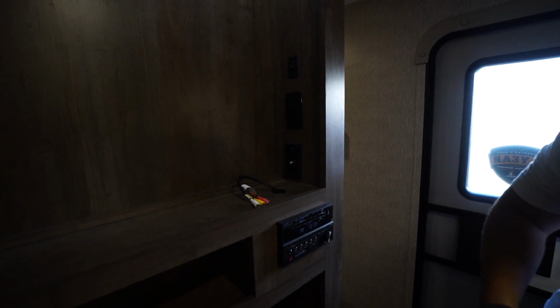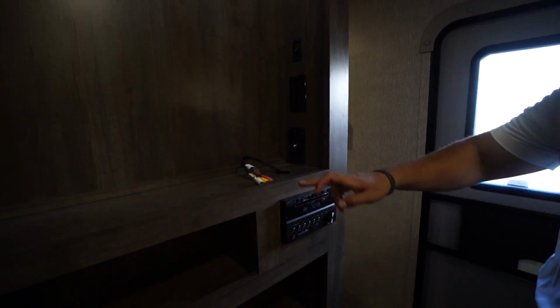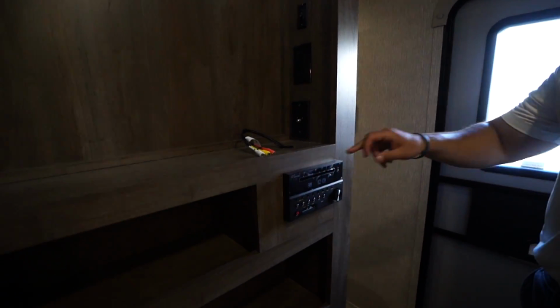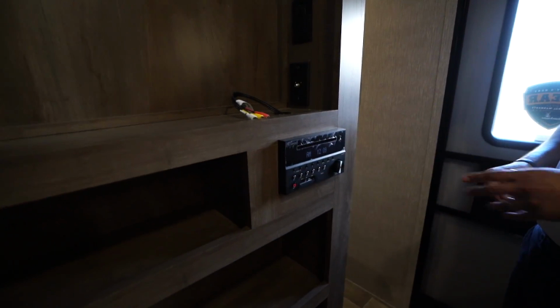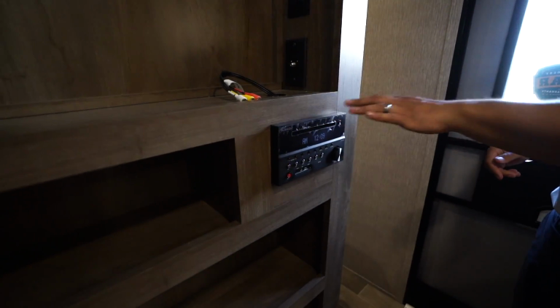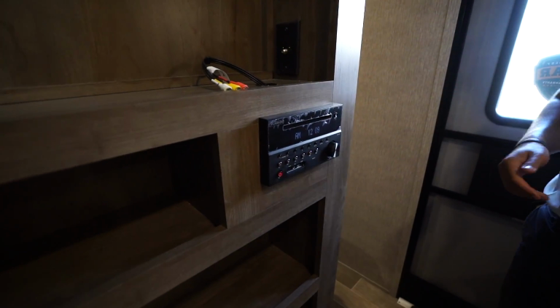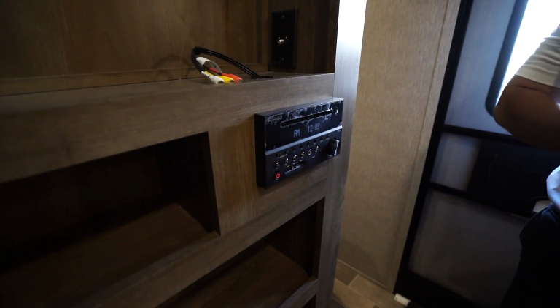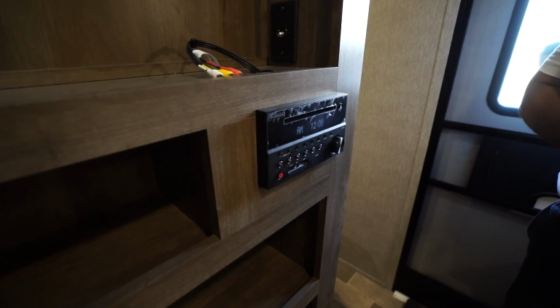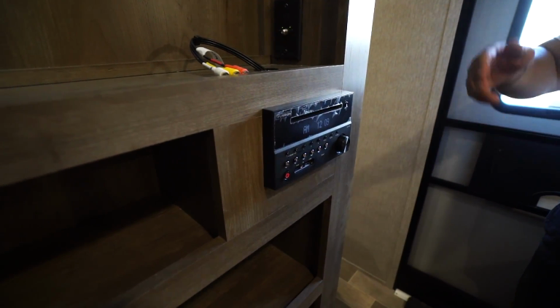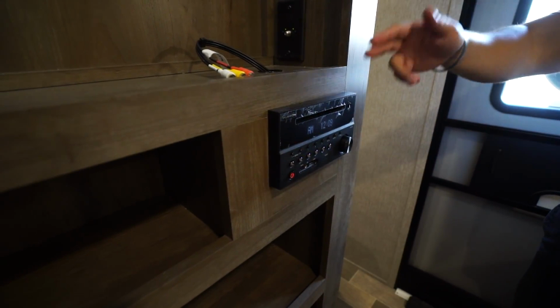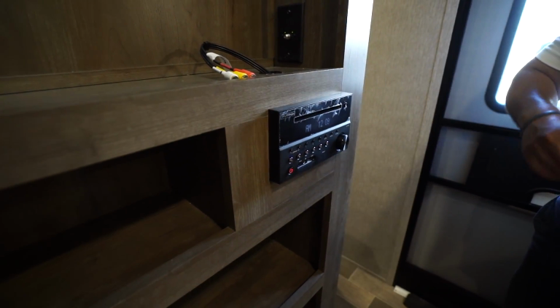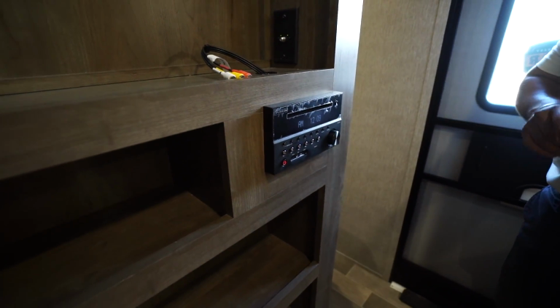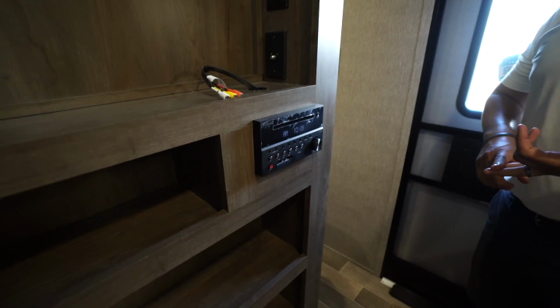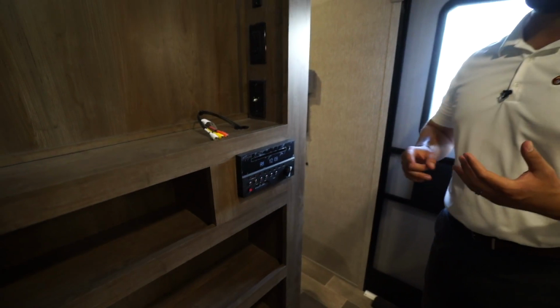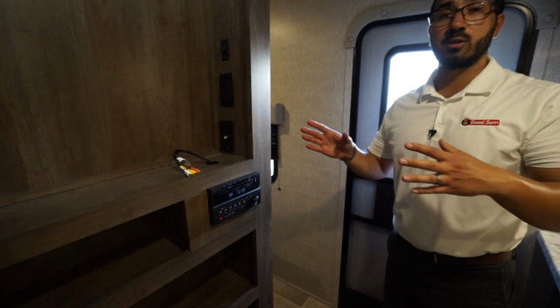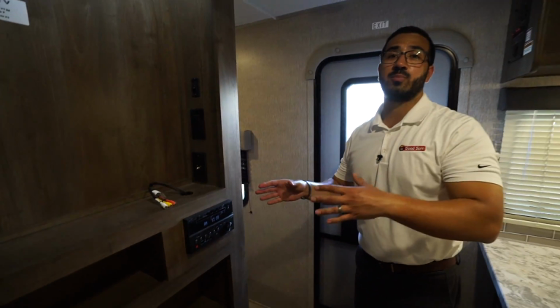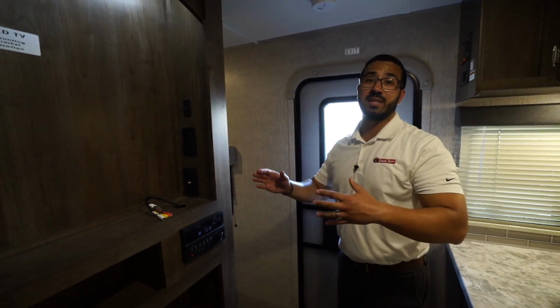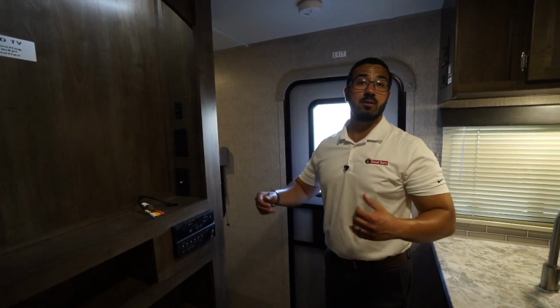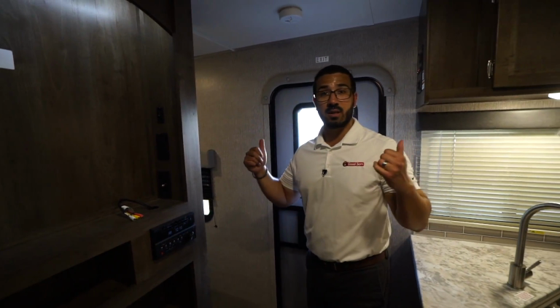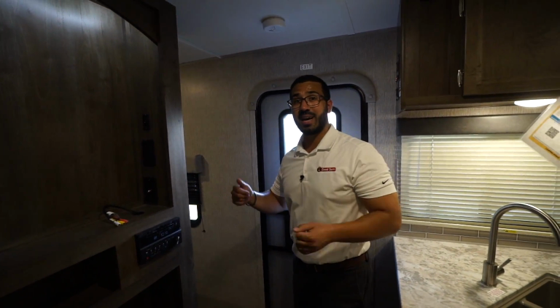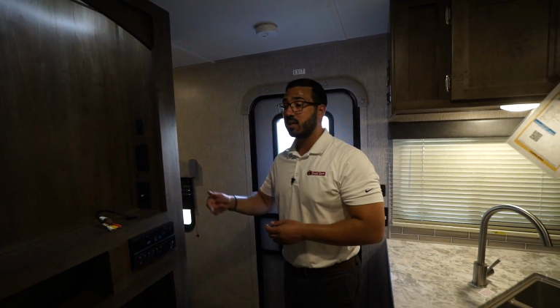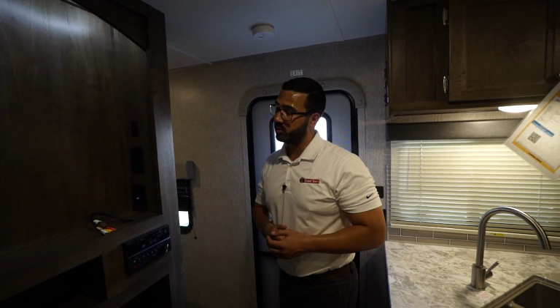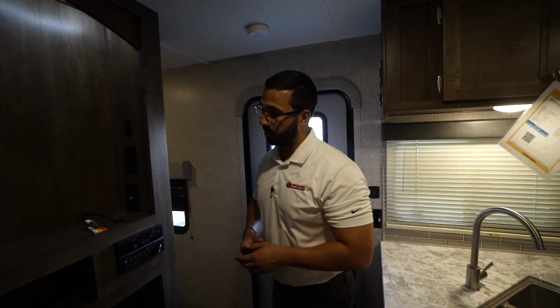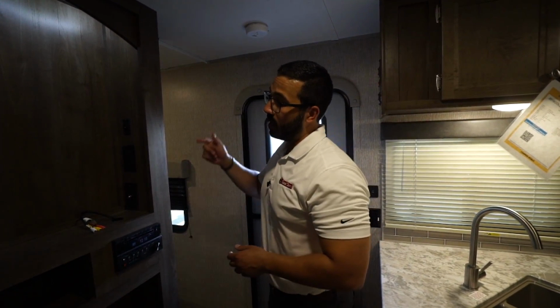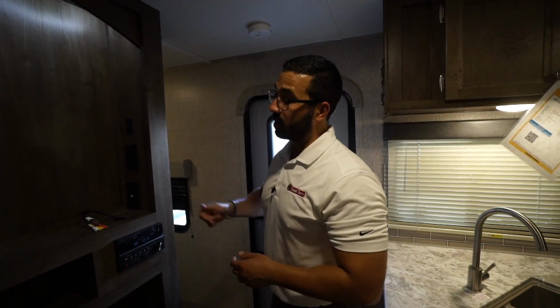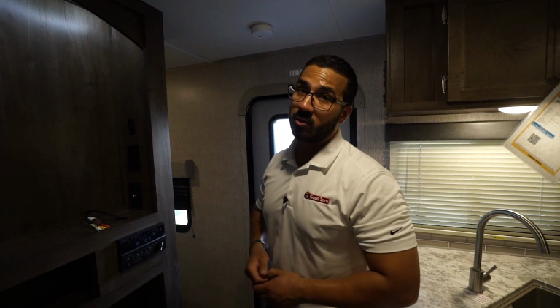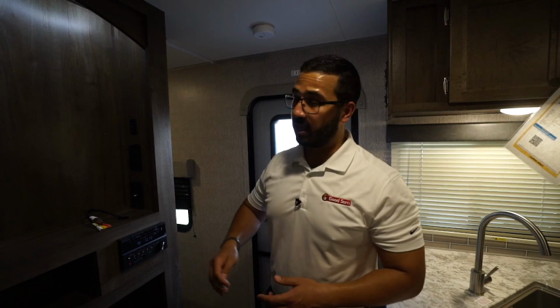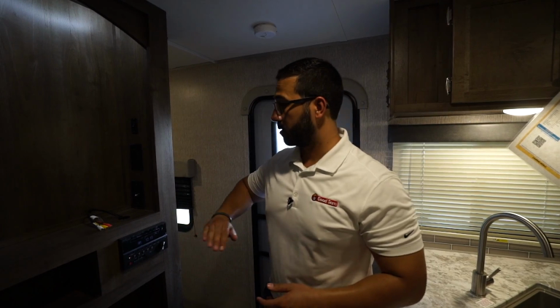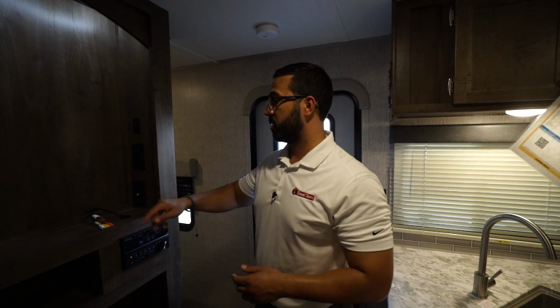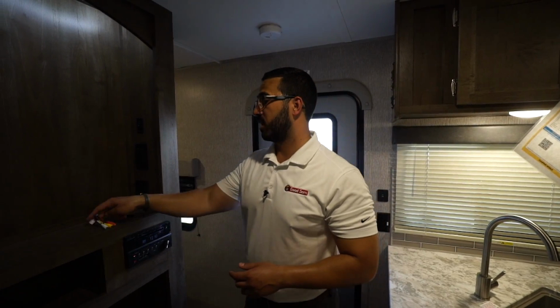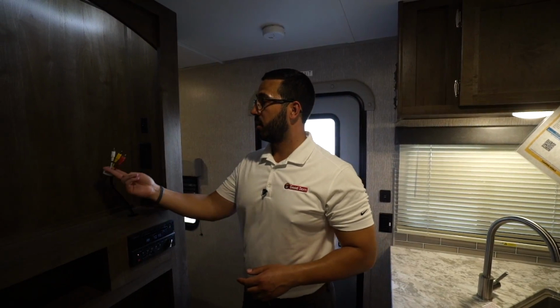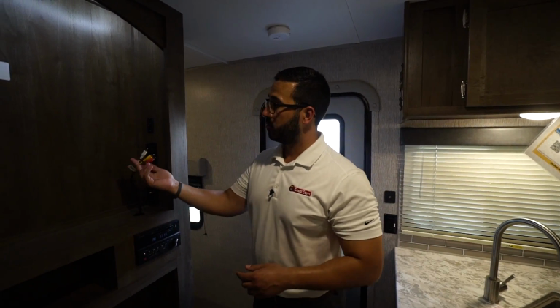Making our way back a little bit, you'll see the thermostat right here on the wall. This controls the ducted AC as well as the ducted heat. The heat ducts in this unit are running along the floor, which is great because it allows for a lot more even heating.